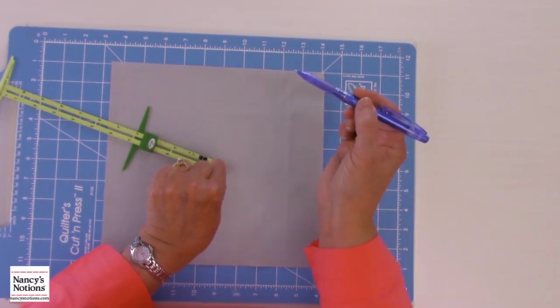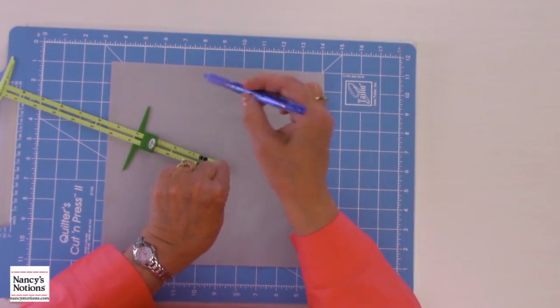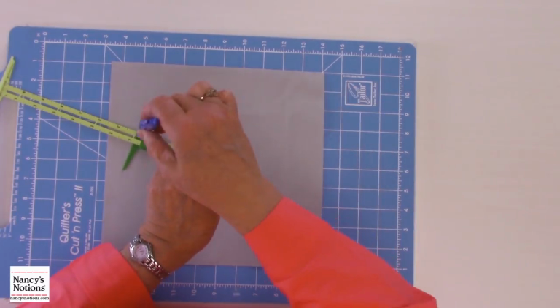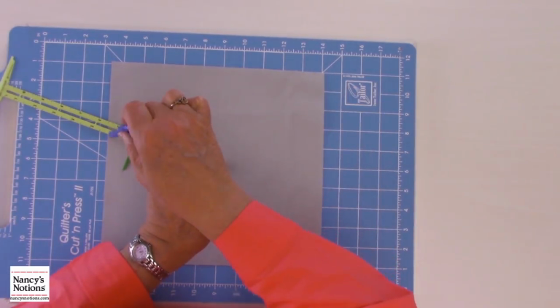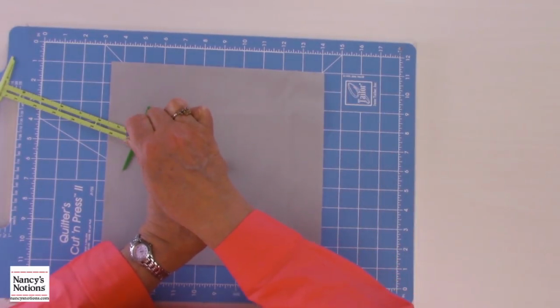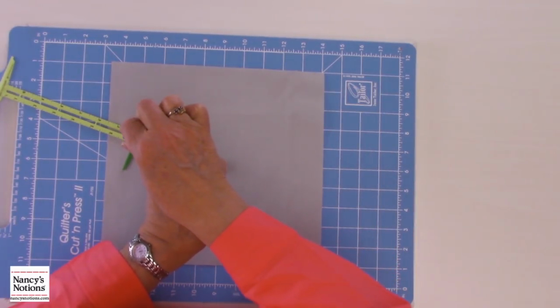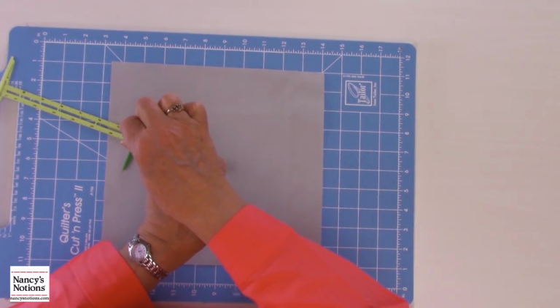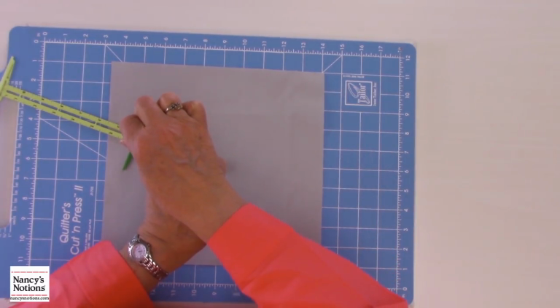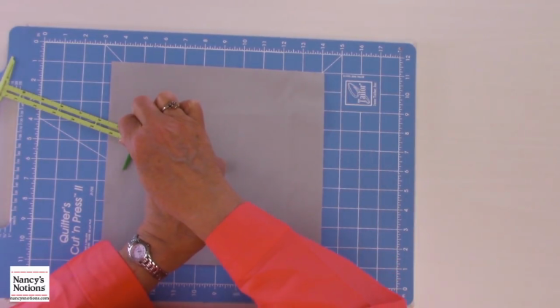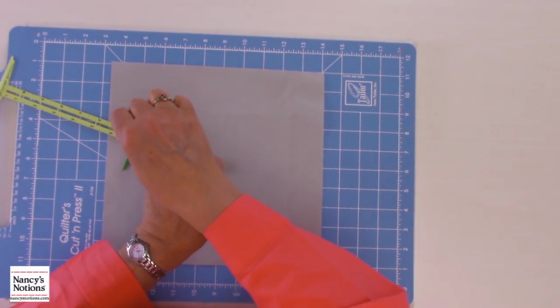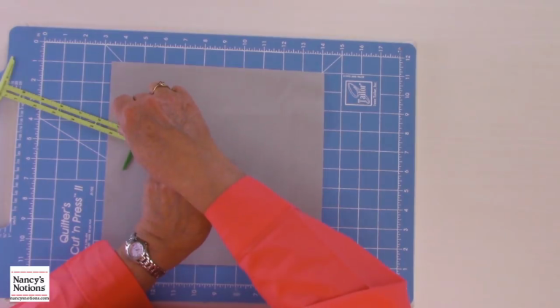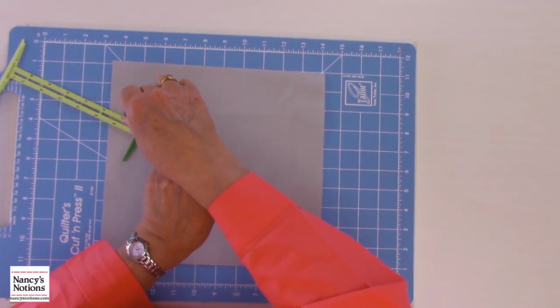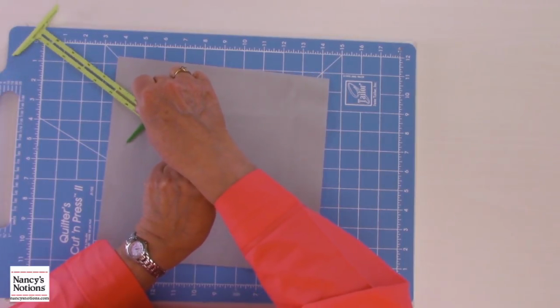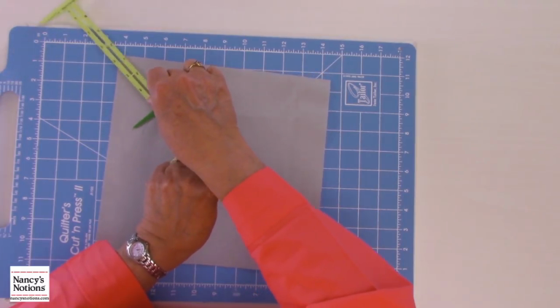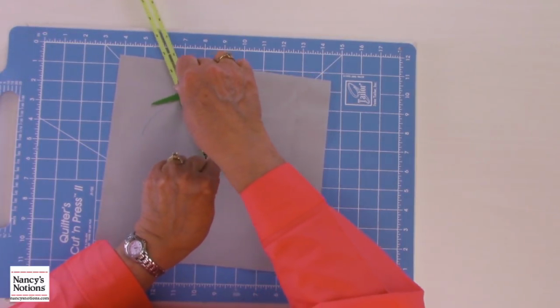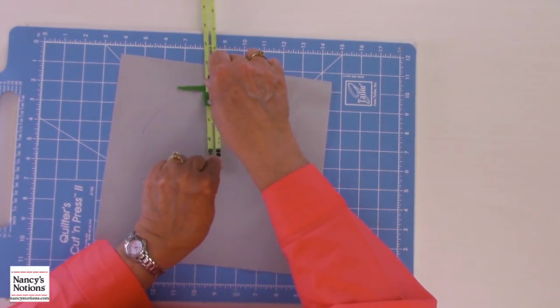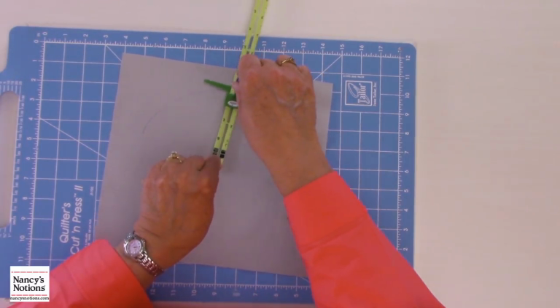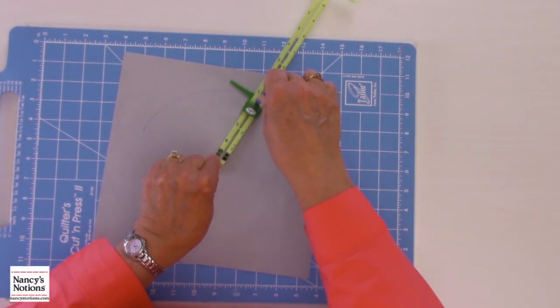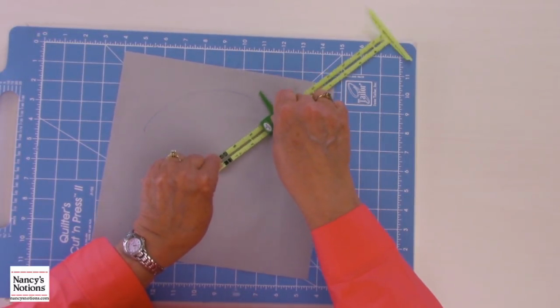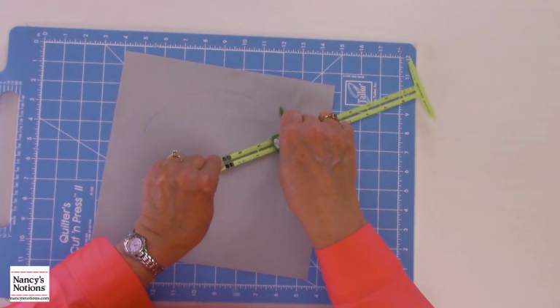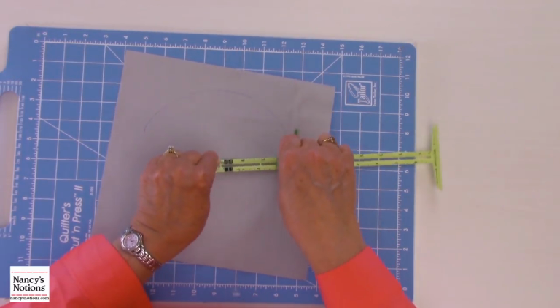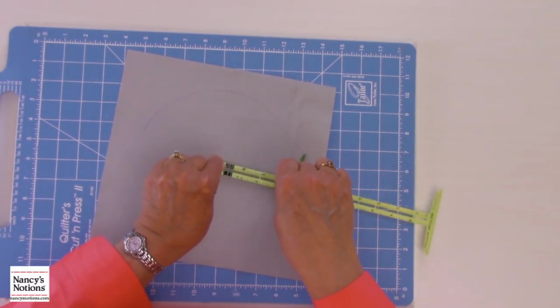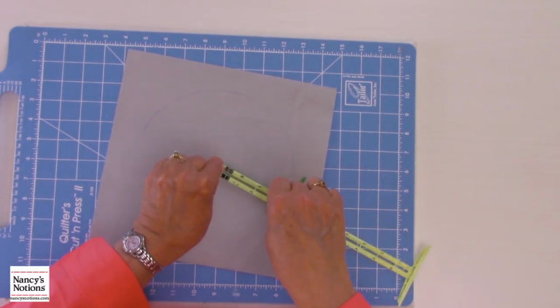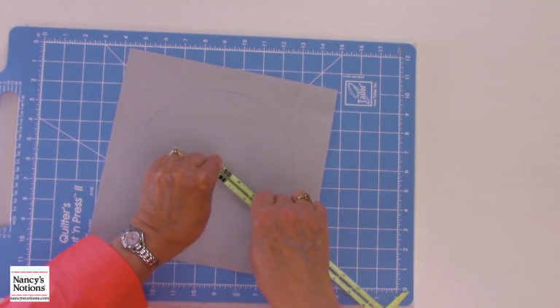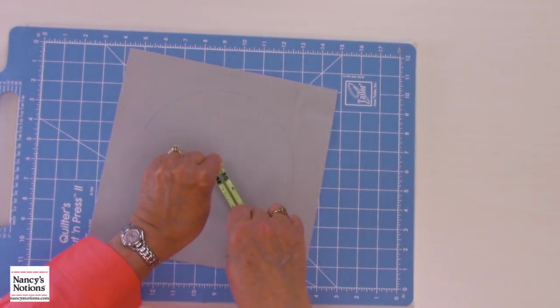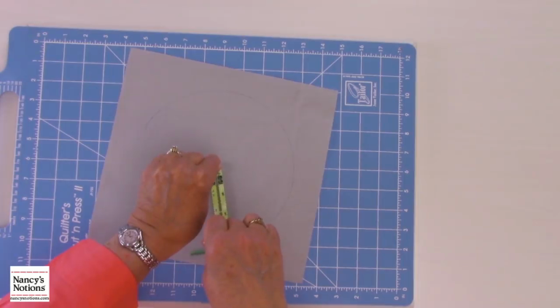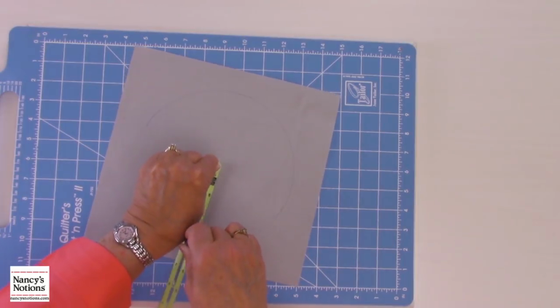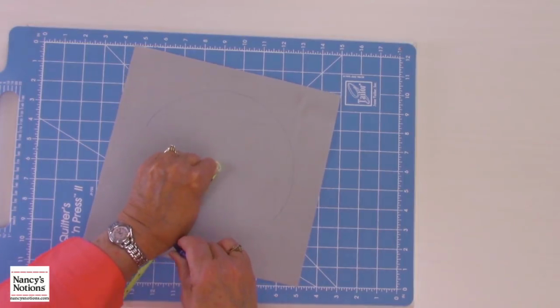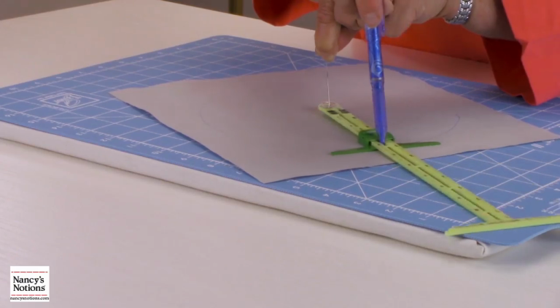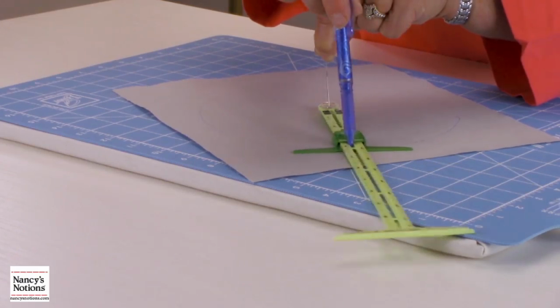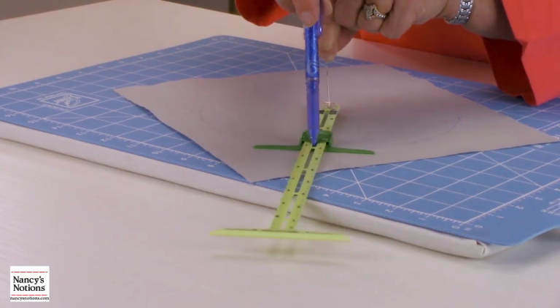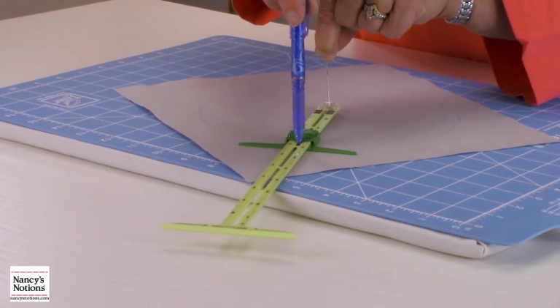I take my marking pen, and in the green part there's a little hole. I just go right around the circle — and there's my circle.